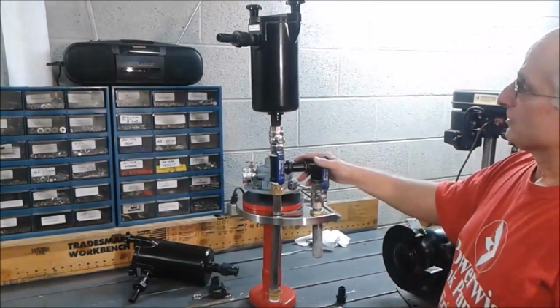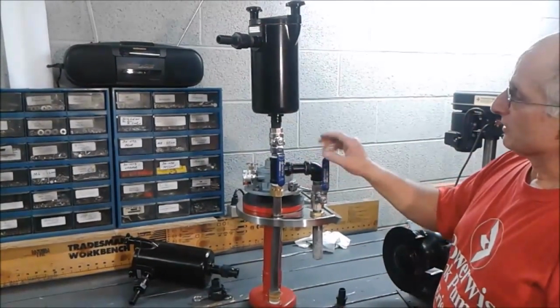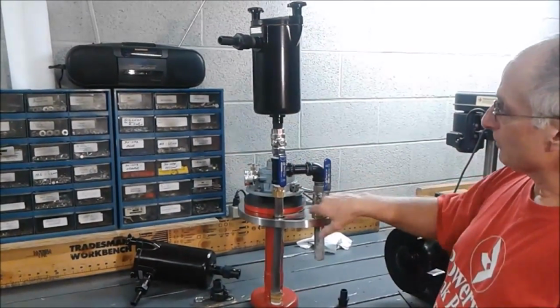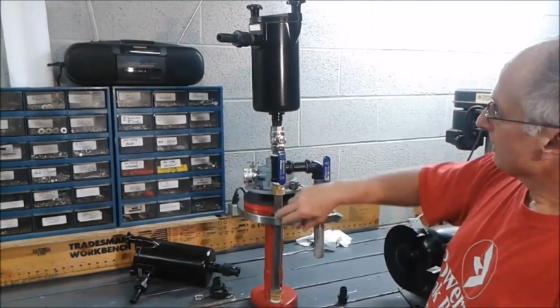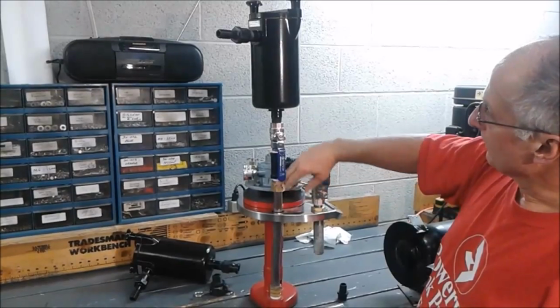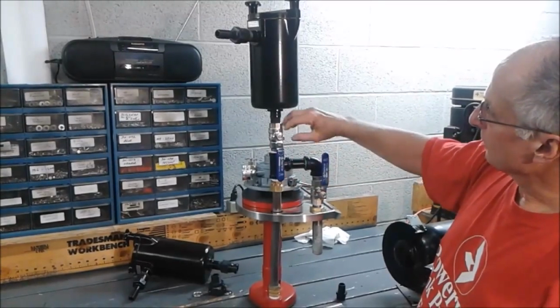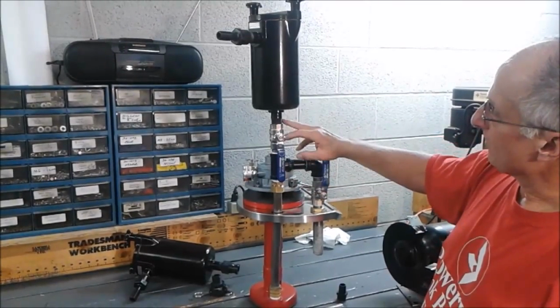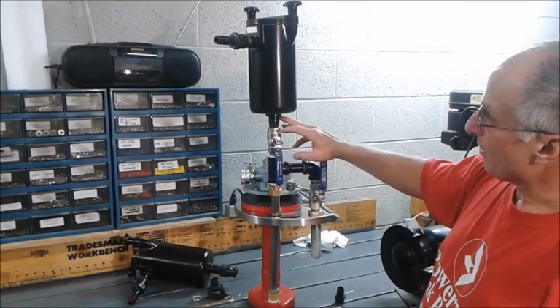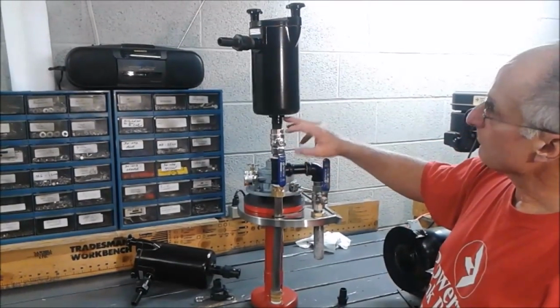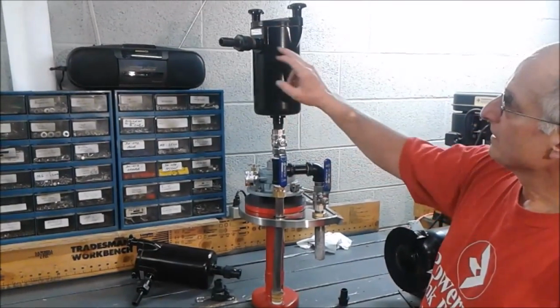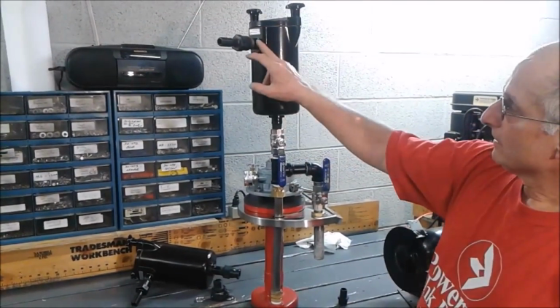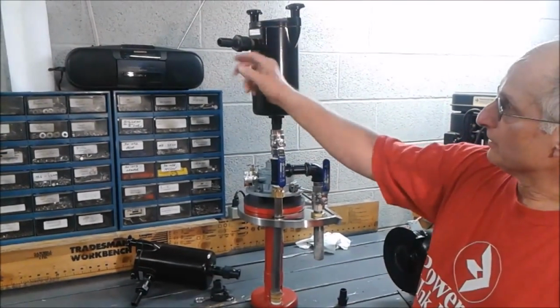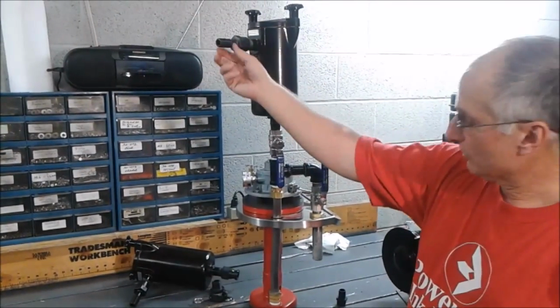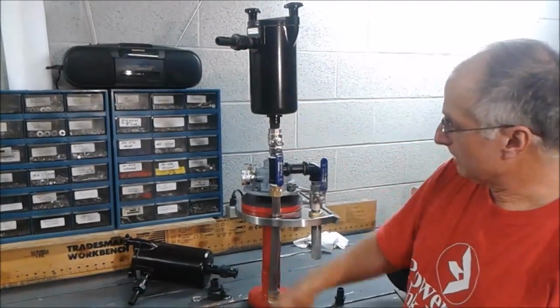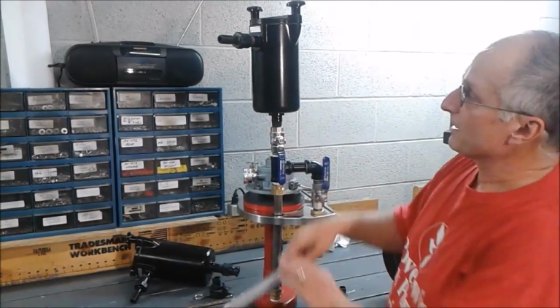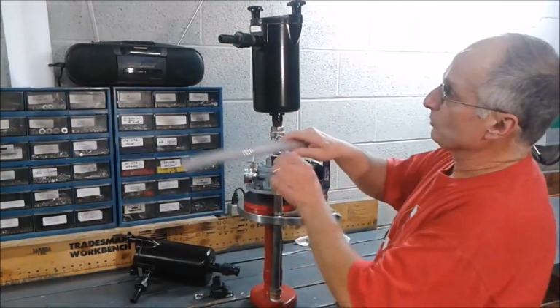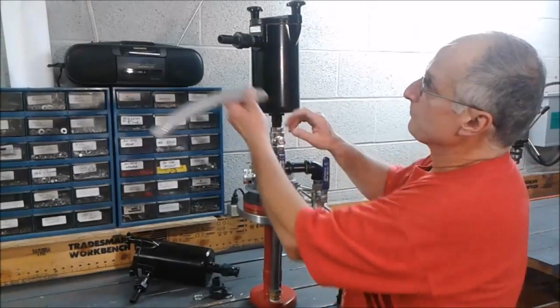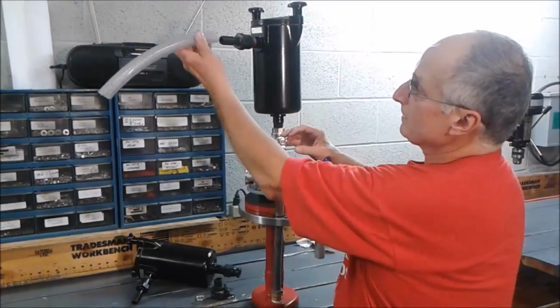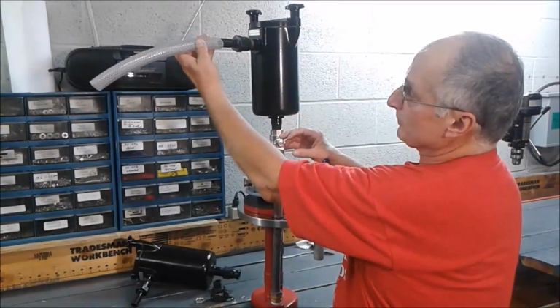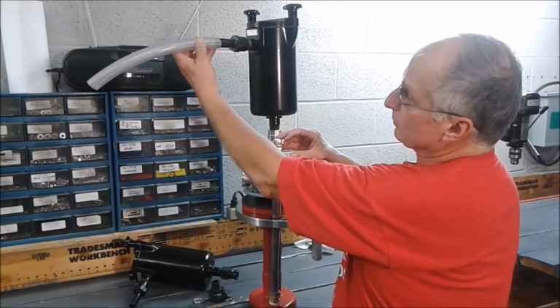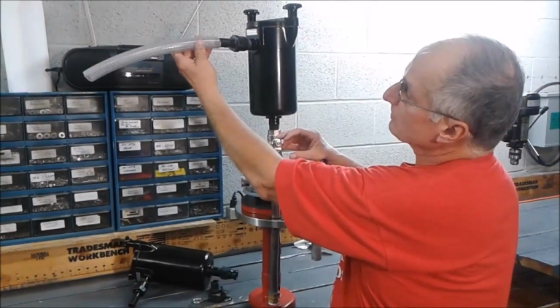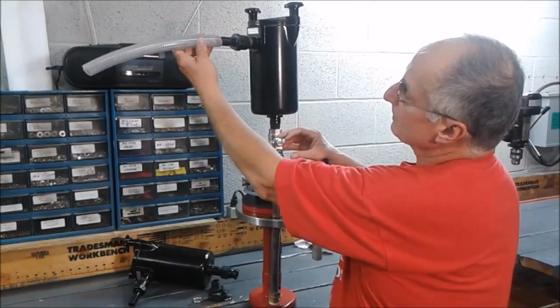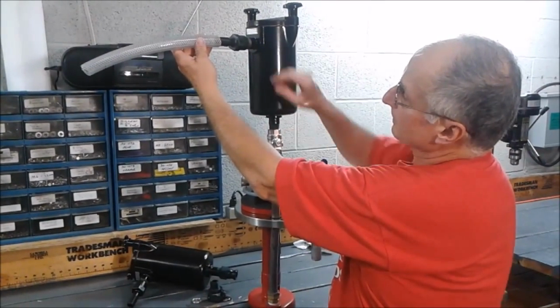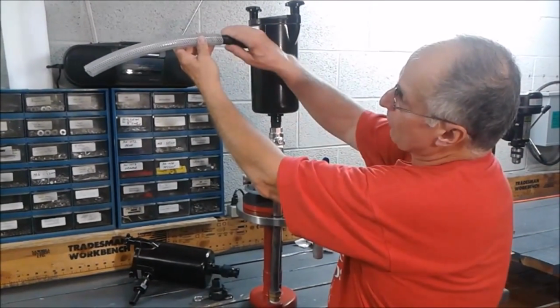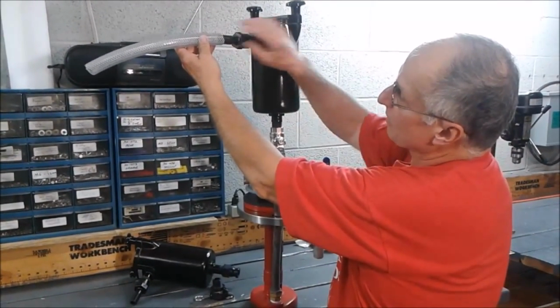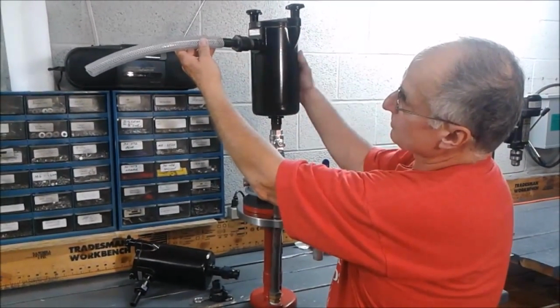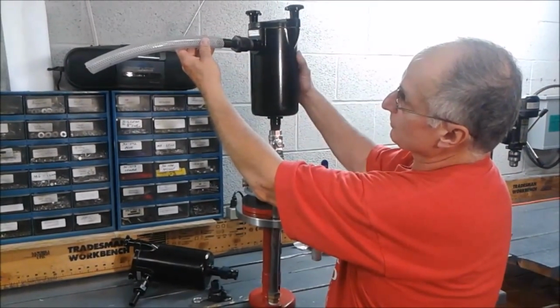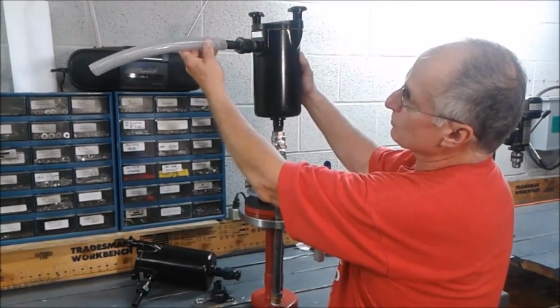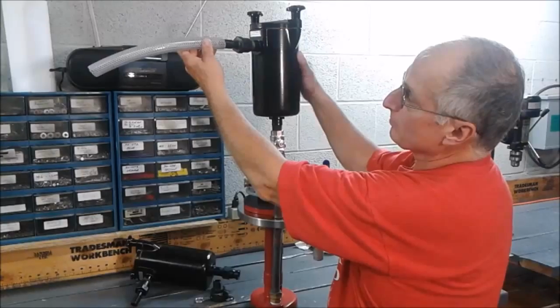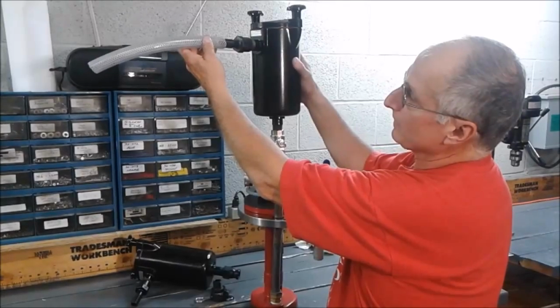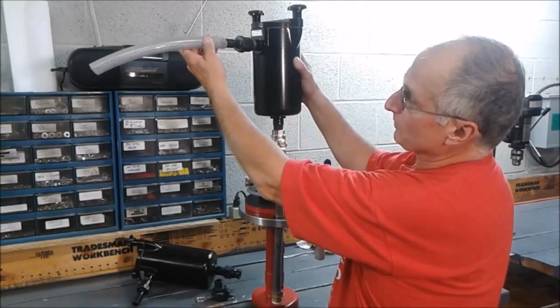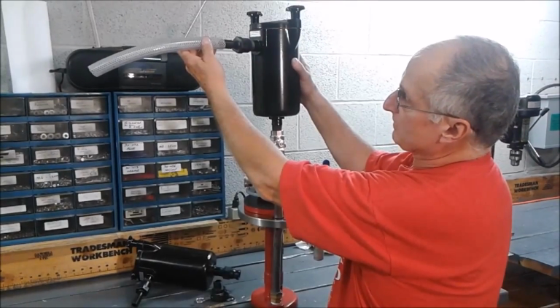Same scenario — the ink is going to come up through the bottom, and then you would attach your tubing to the hose barb with a stainless steel hose clamp and run it up to the press.